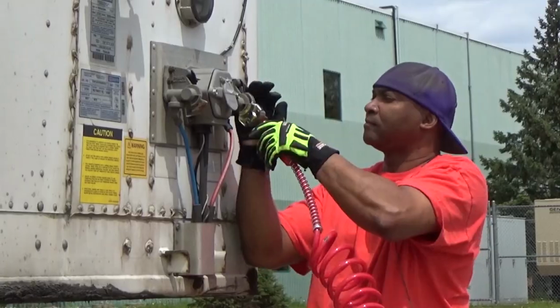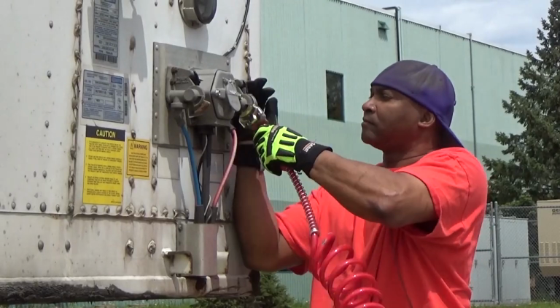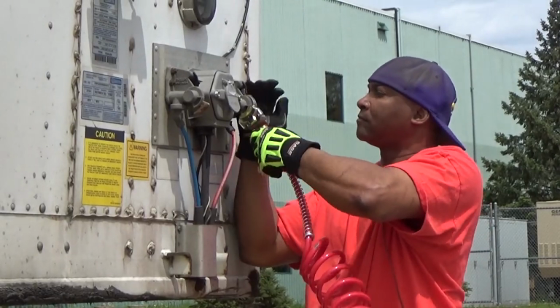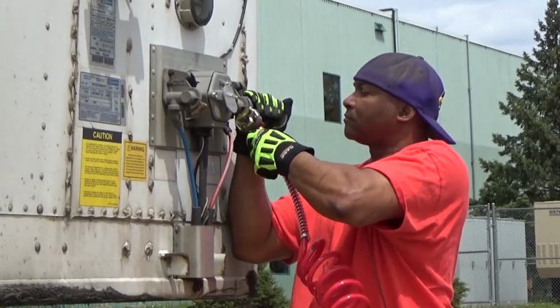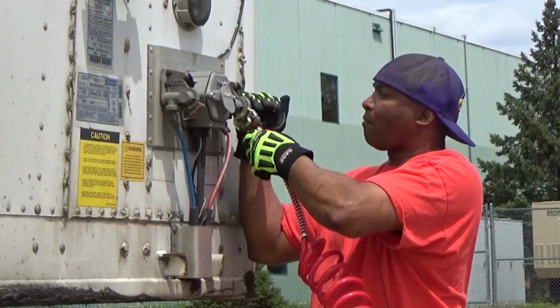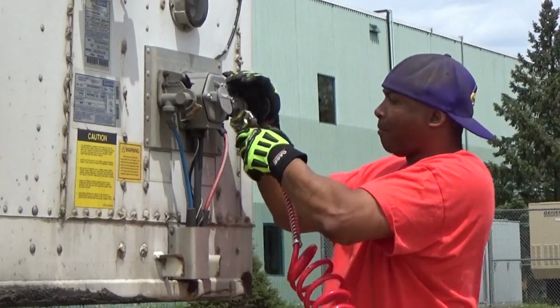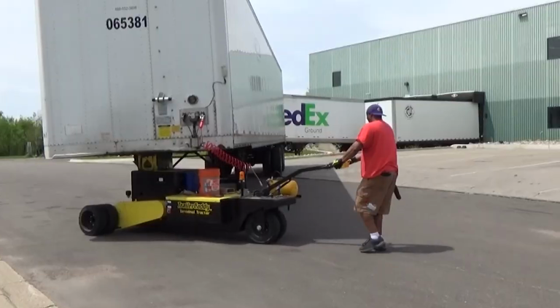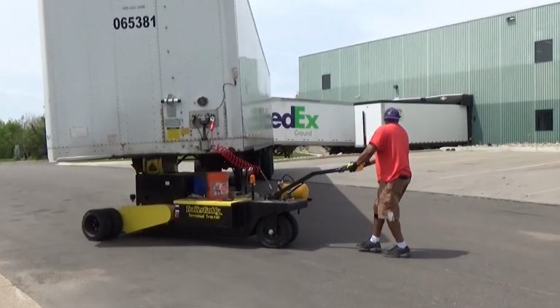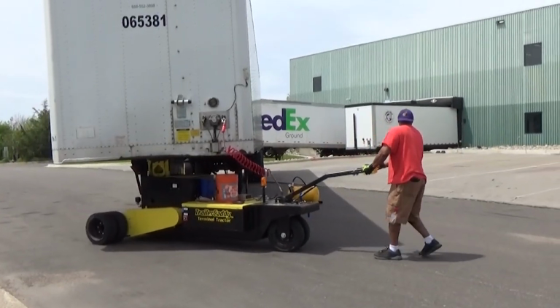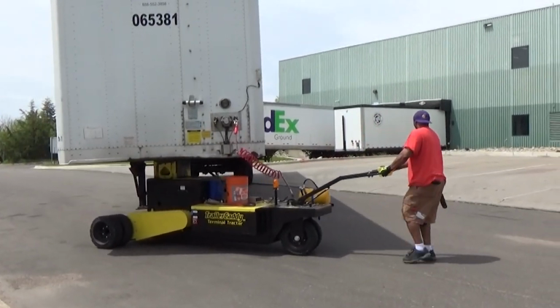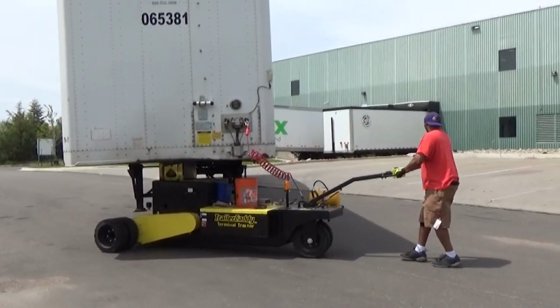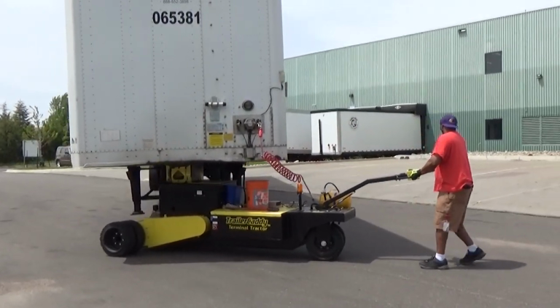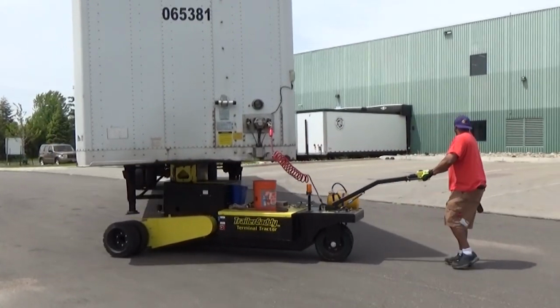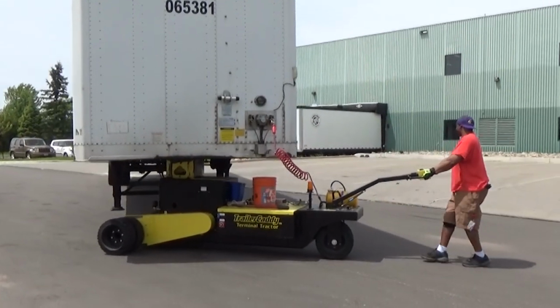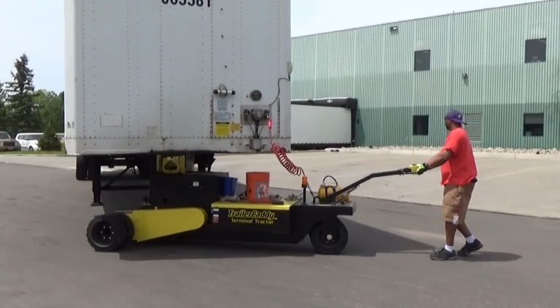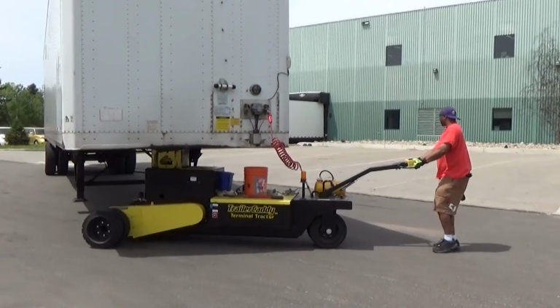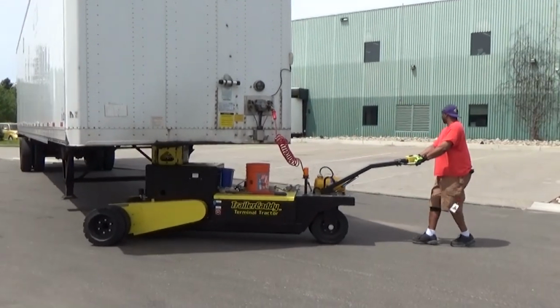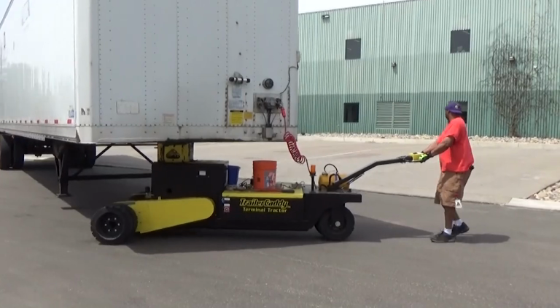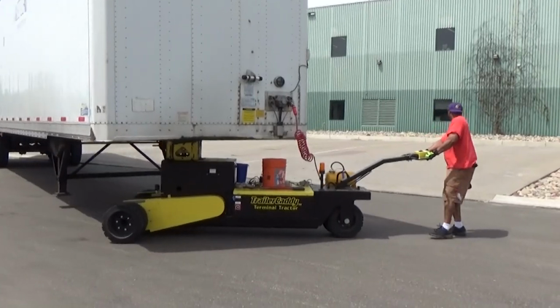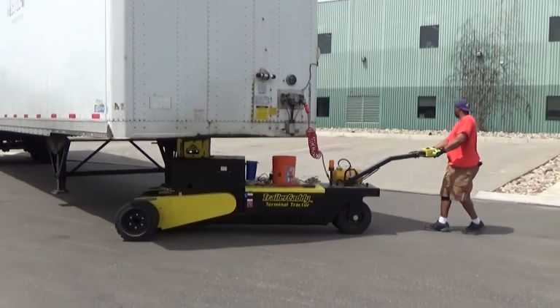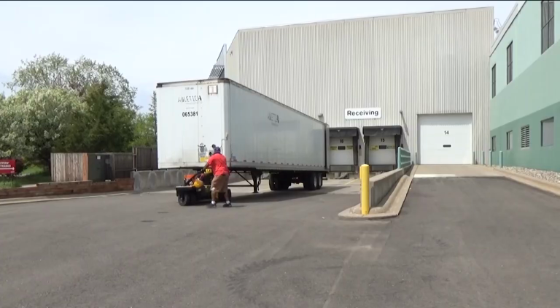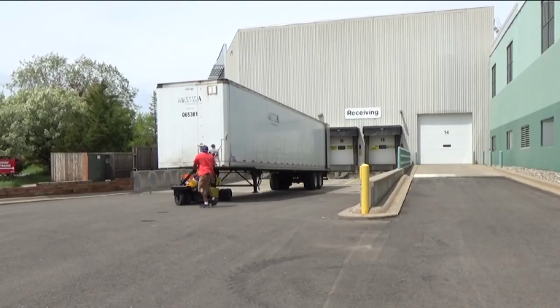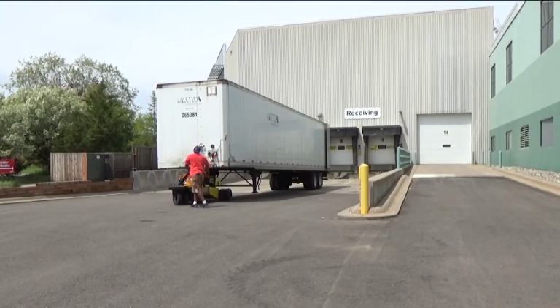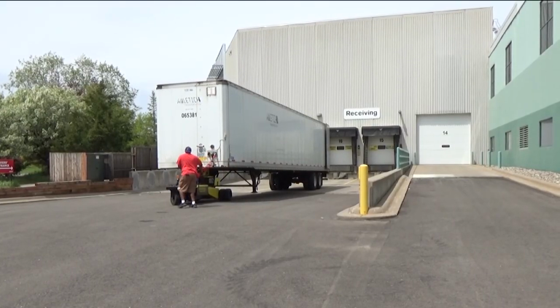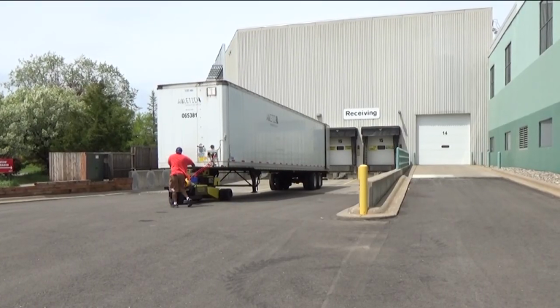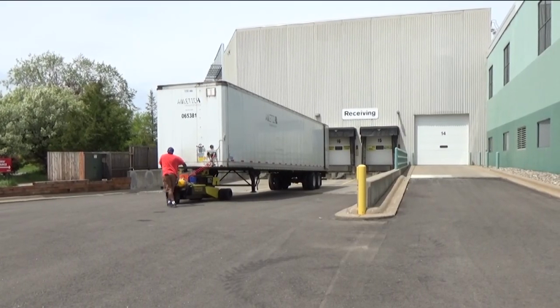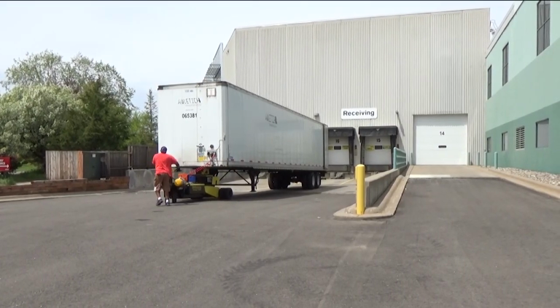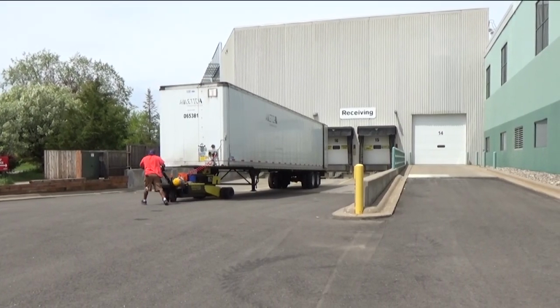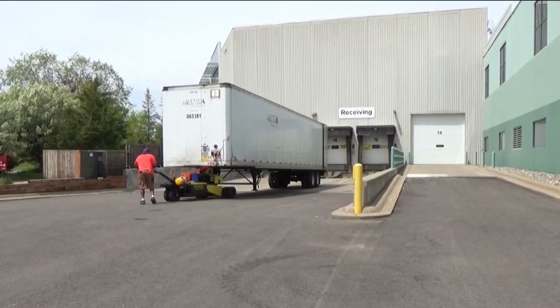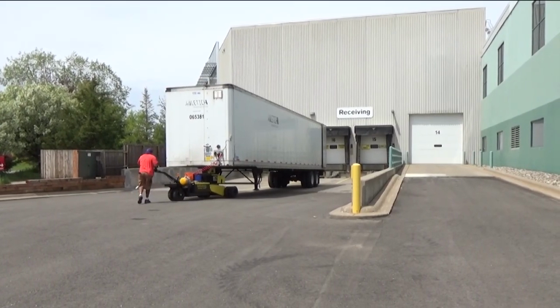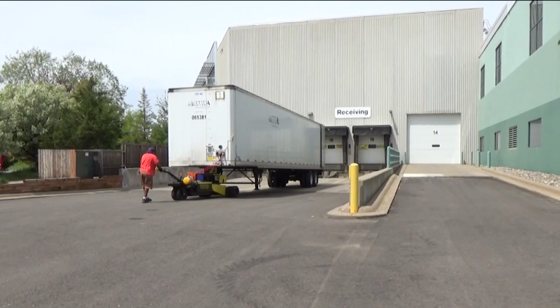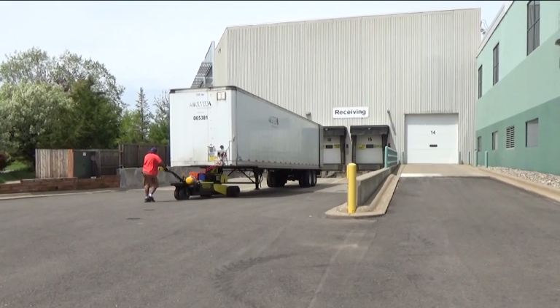The machine is always here. You don't have to have licensed drivers. Anybody with a little bit of experience and a little time can figure it out. It's really fairly compact, so it's a lot easier to run around than a yard truck.